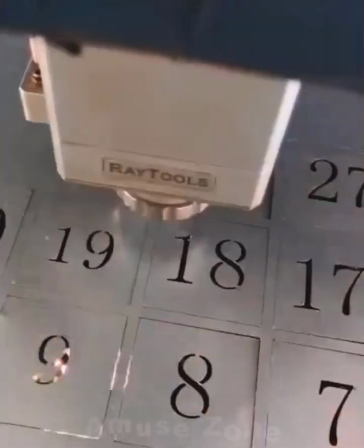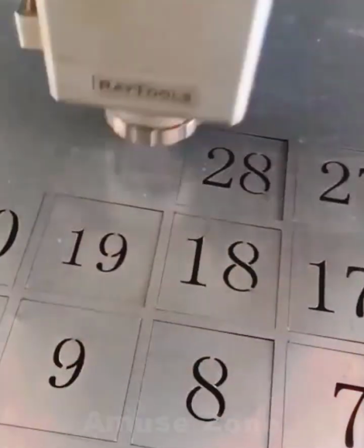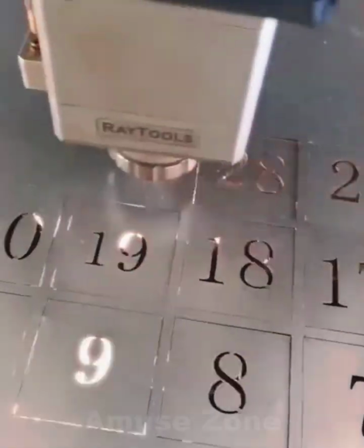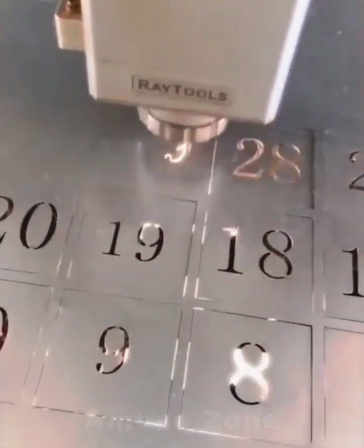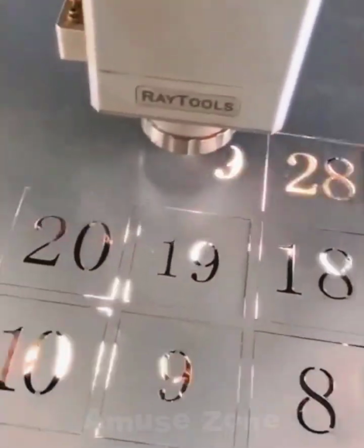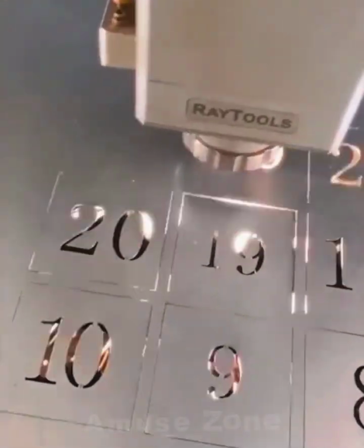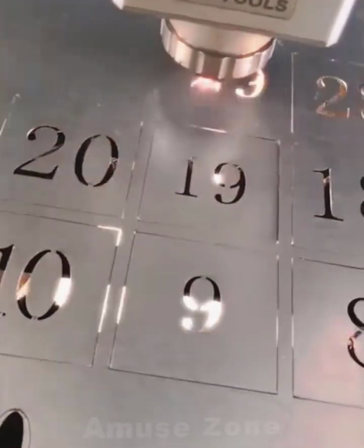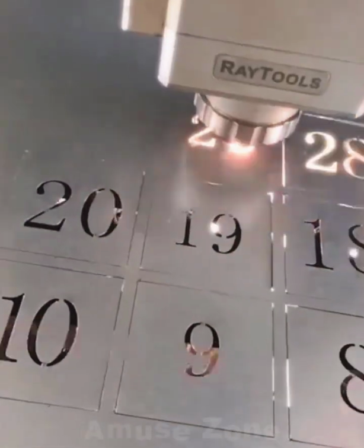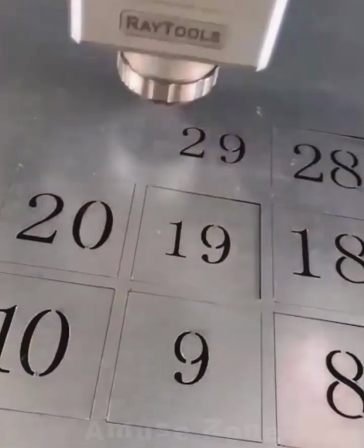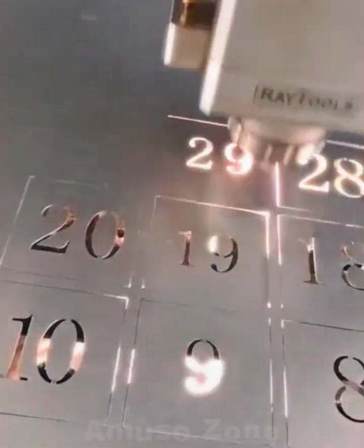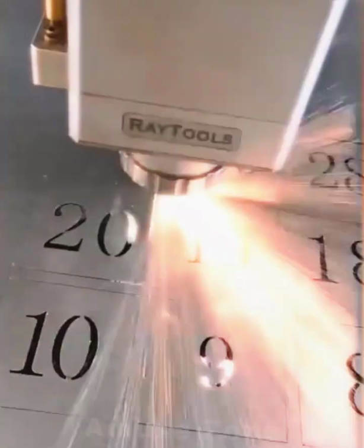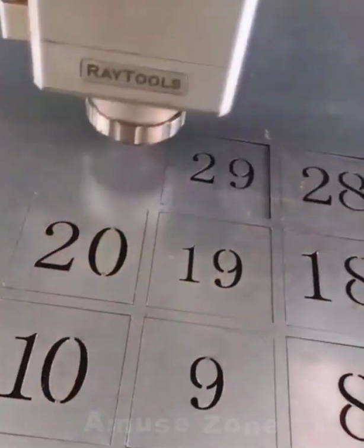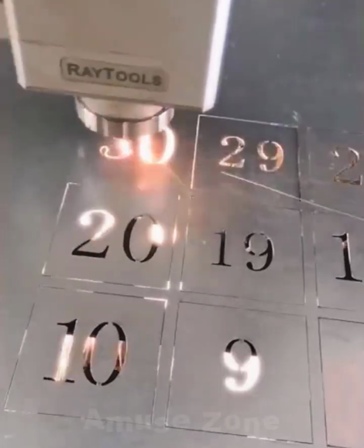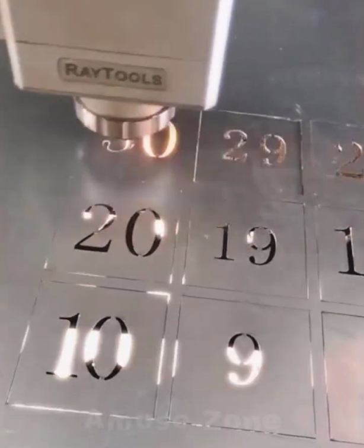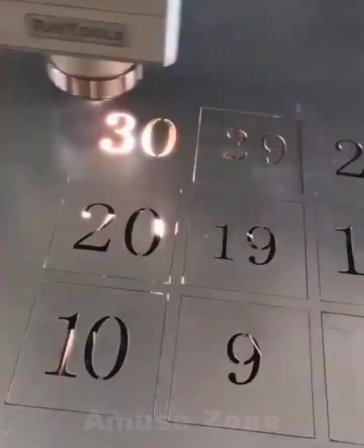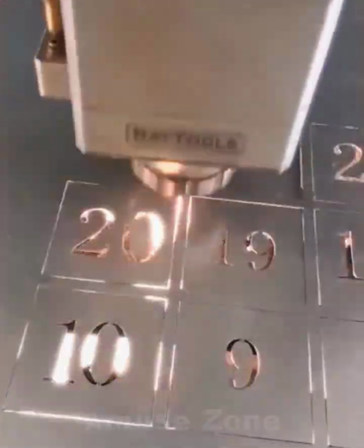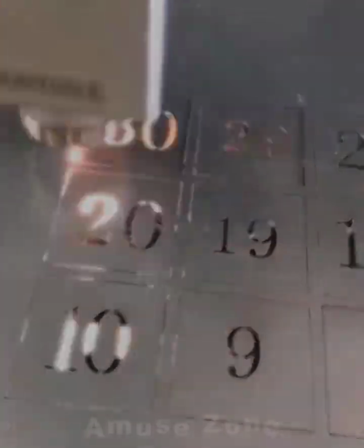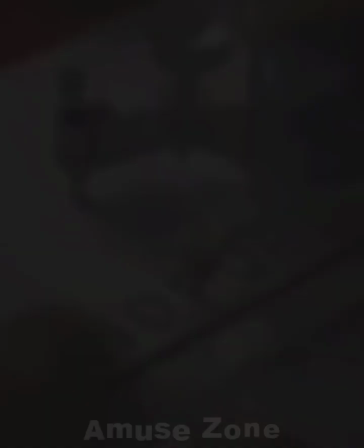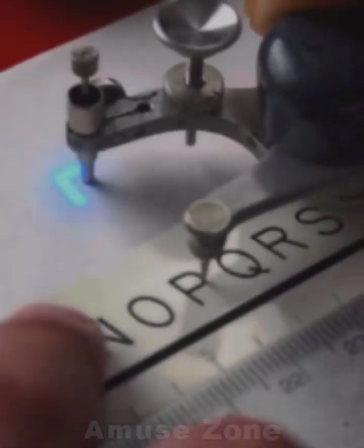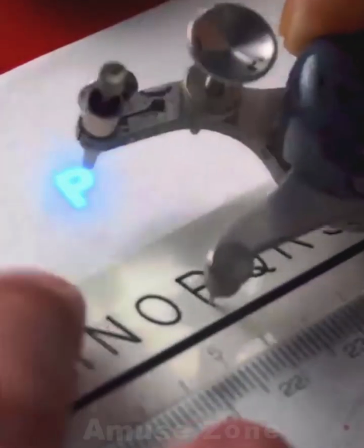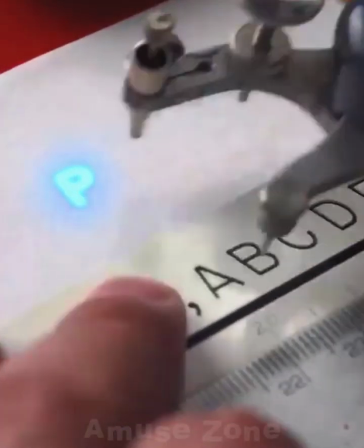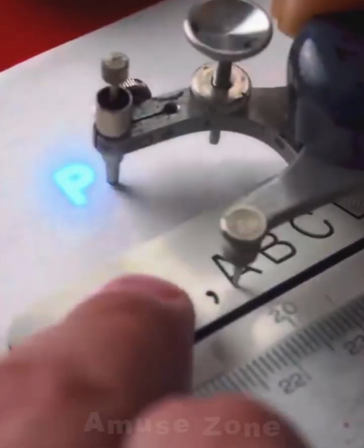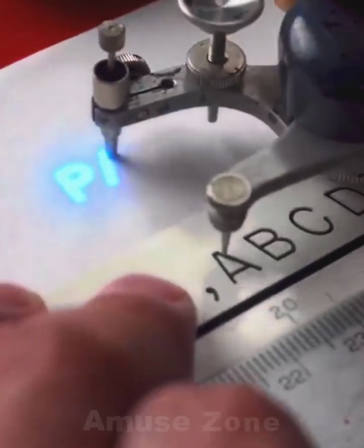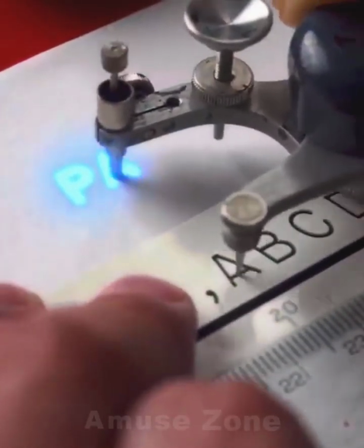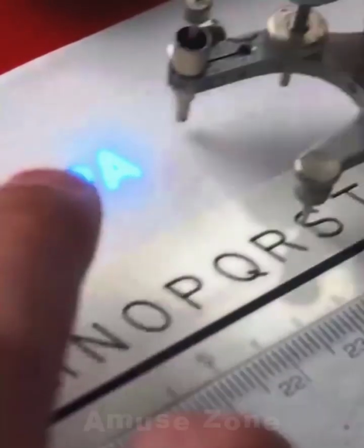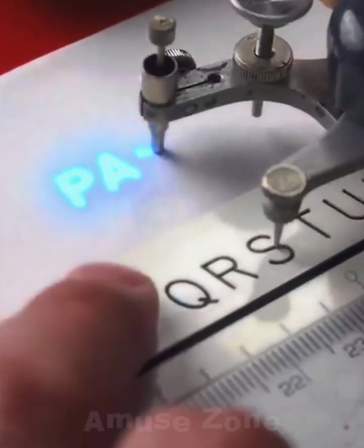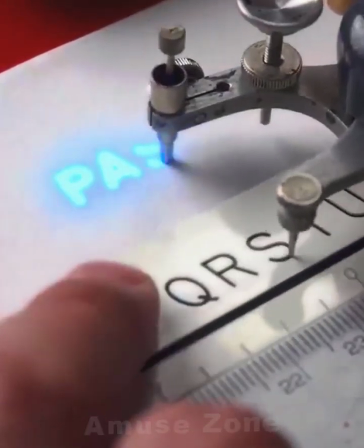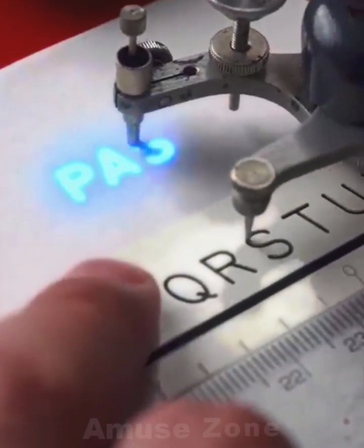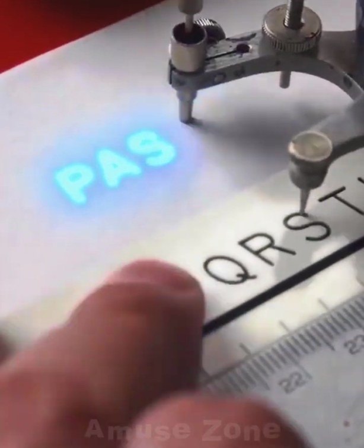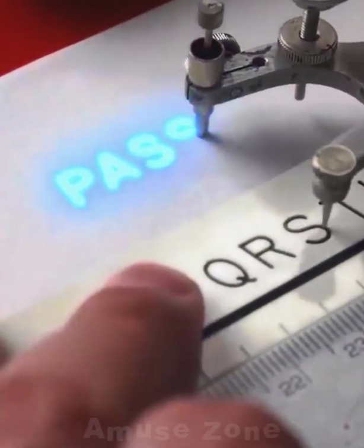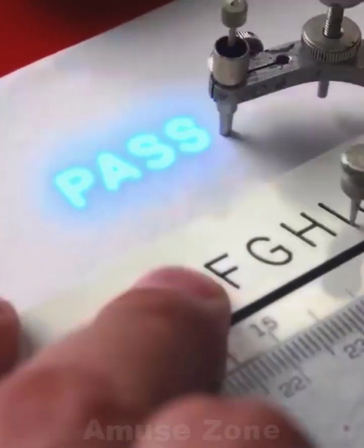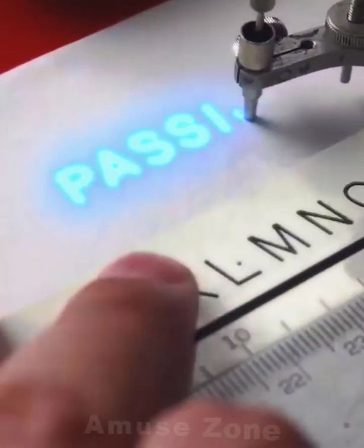With the help of a powerful laser, you can cut a set of numbers of any shape and size. A word written in neon letters, when exposed to ultraviolet light, looks fantastic.